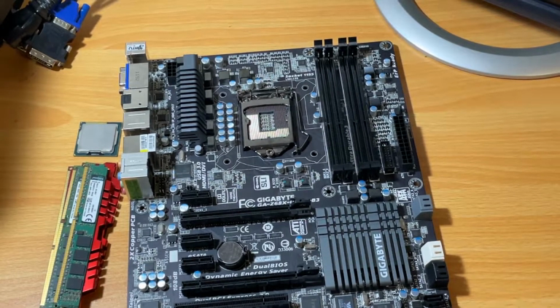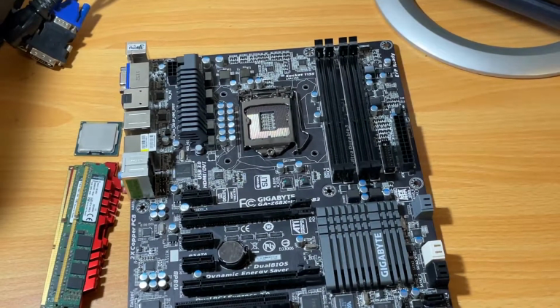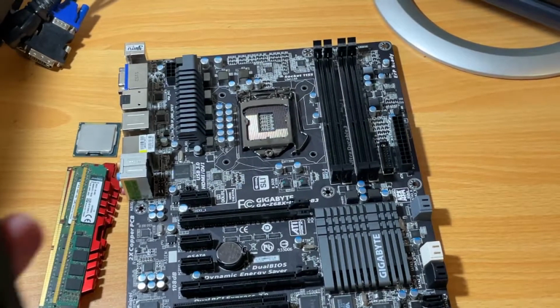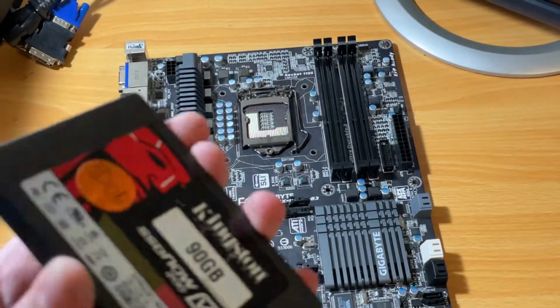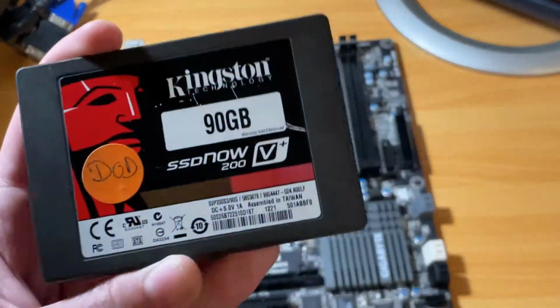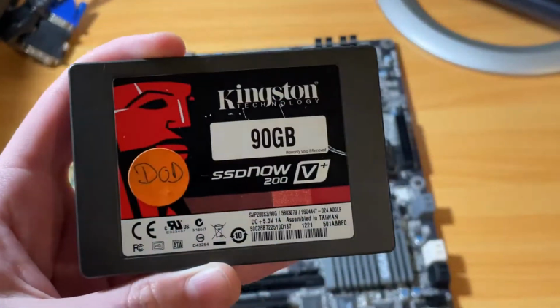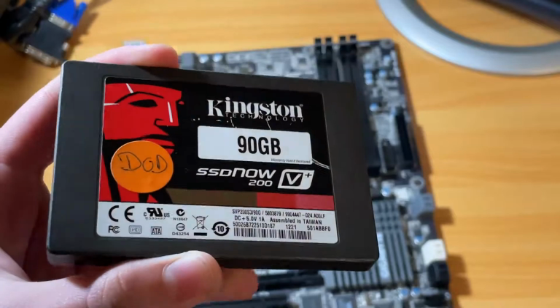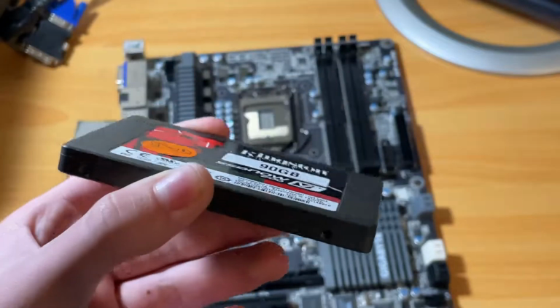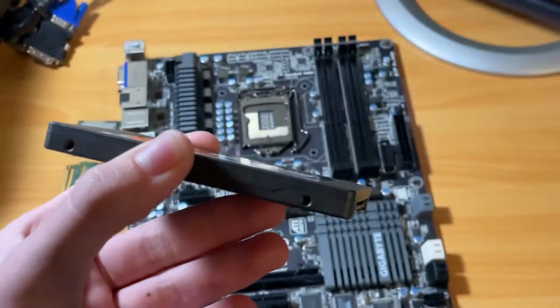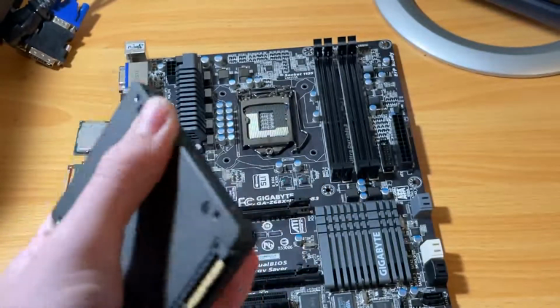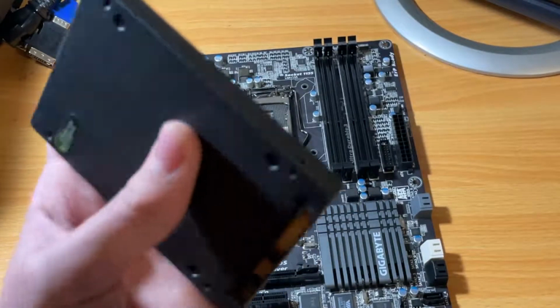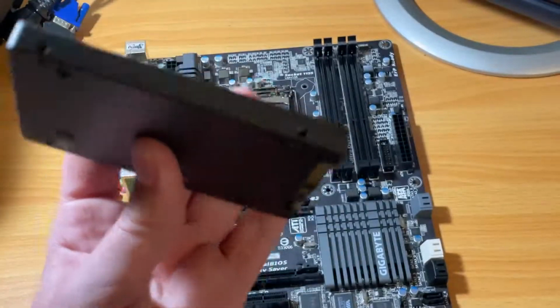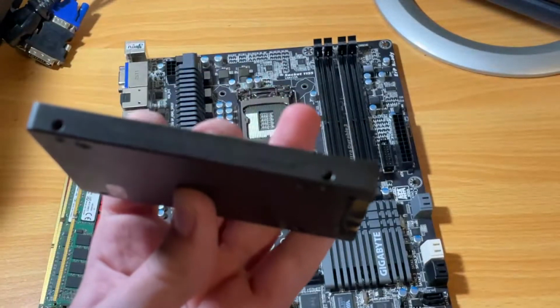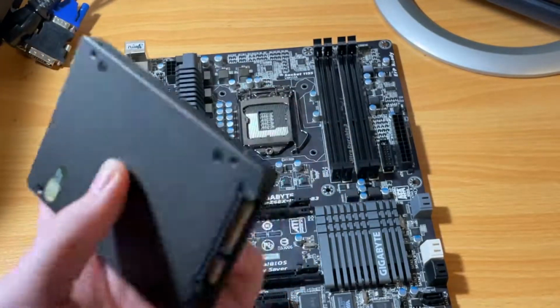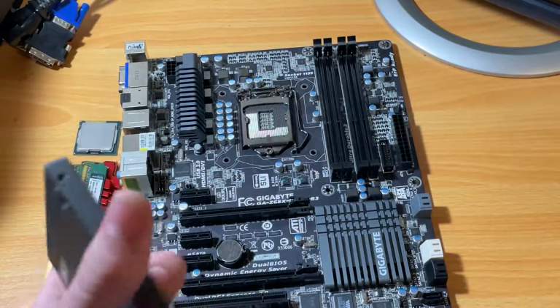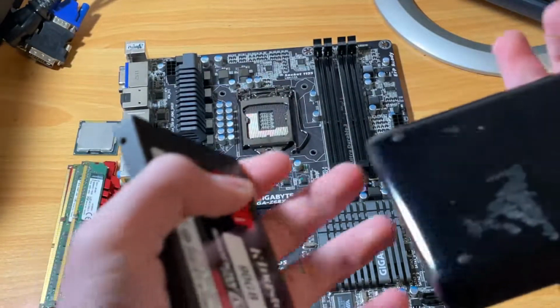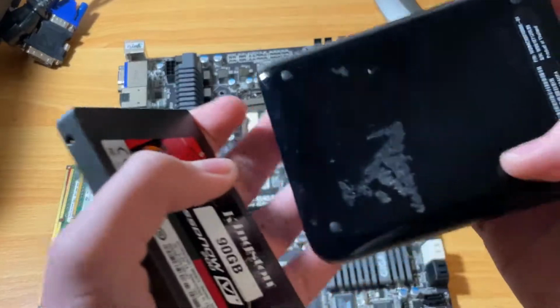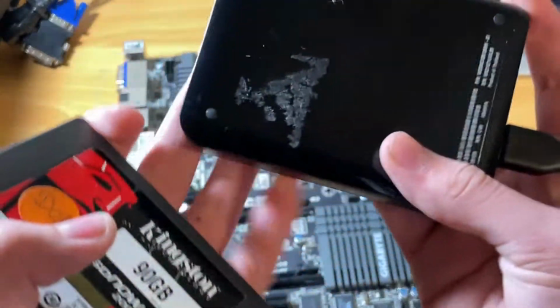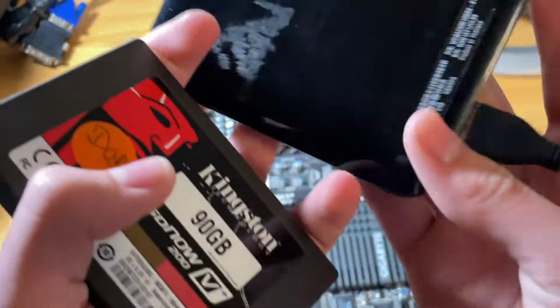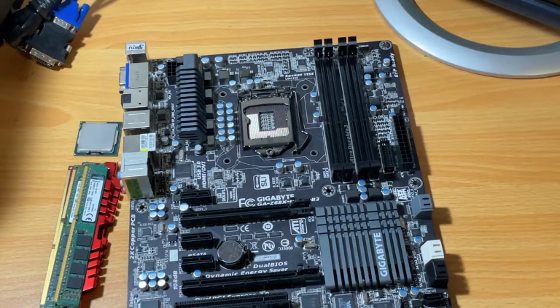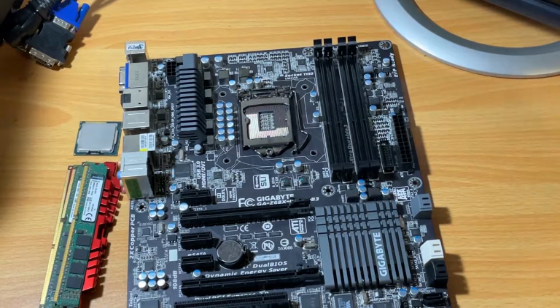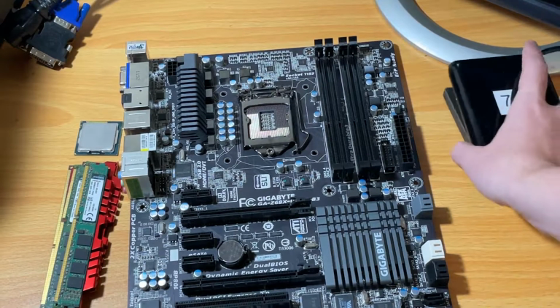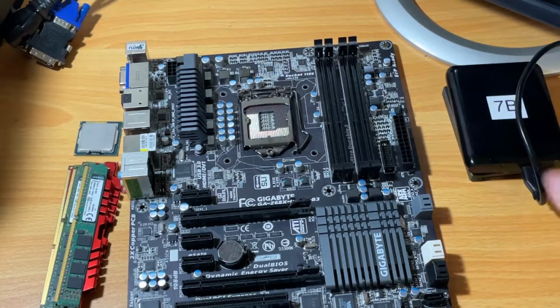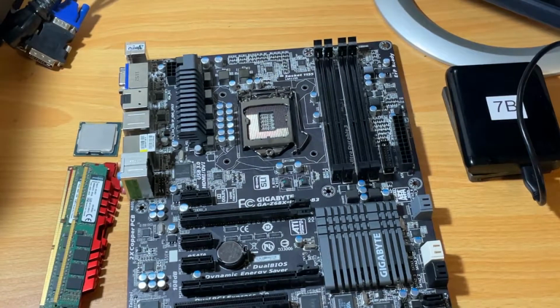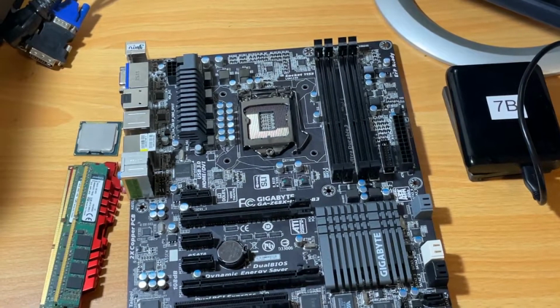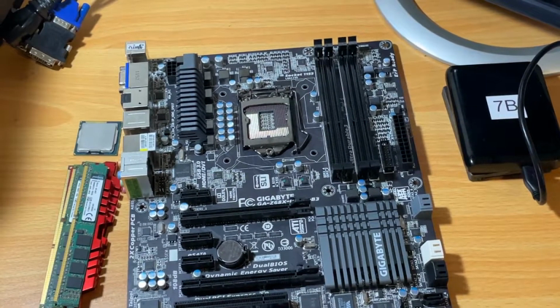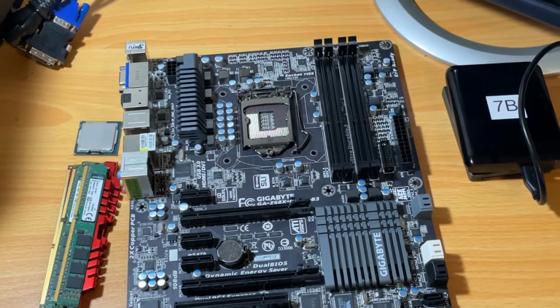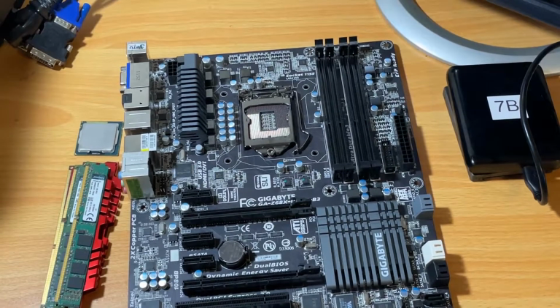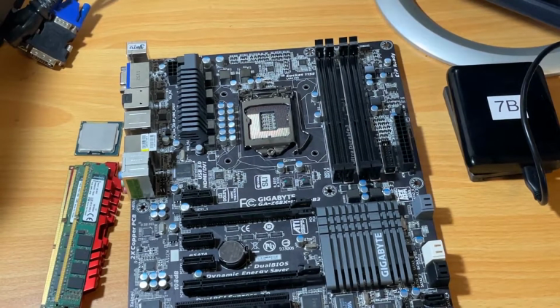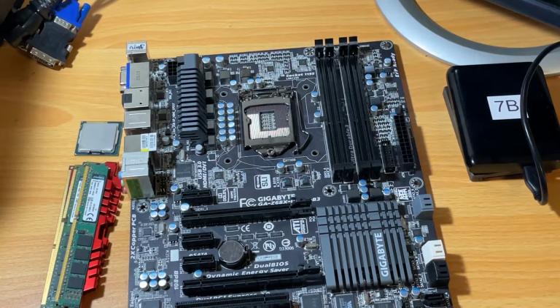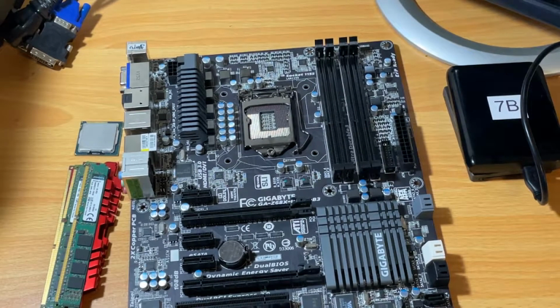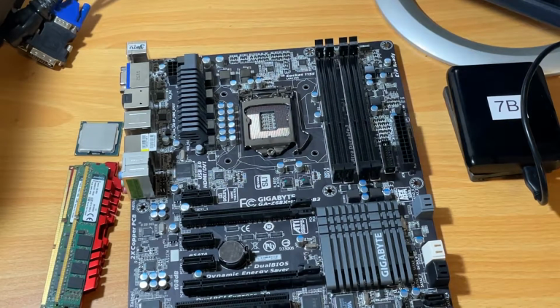Next for storage, we're going to be using a 90 gig SSD and an external one terabyte hard drive. The reason I'm going with this setup is because I just can't fit all the games on a 90 gig SSD, so I had to put them on the one terabyte external hard drive.